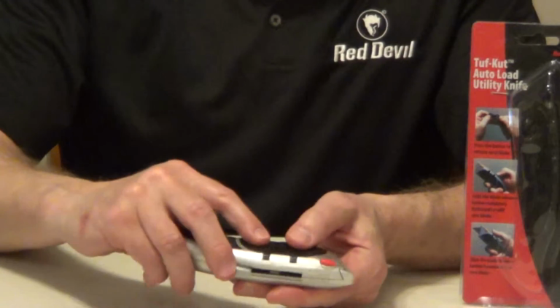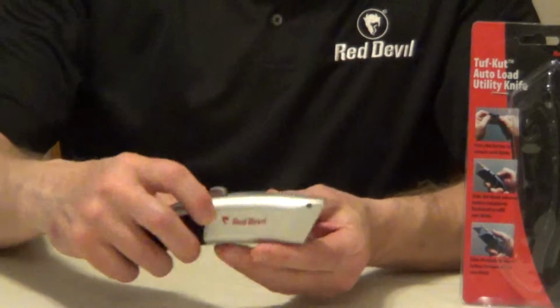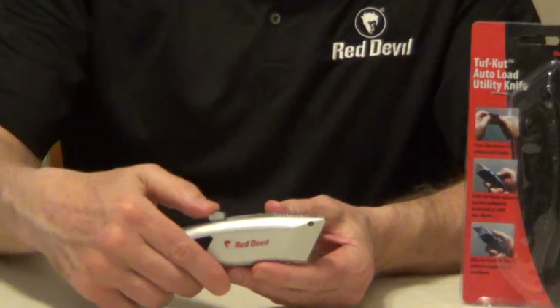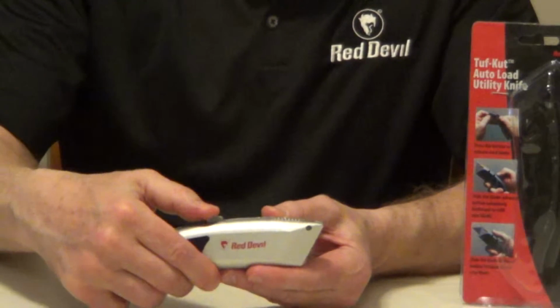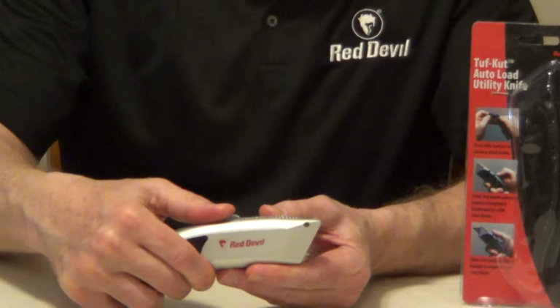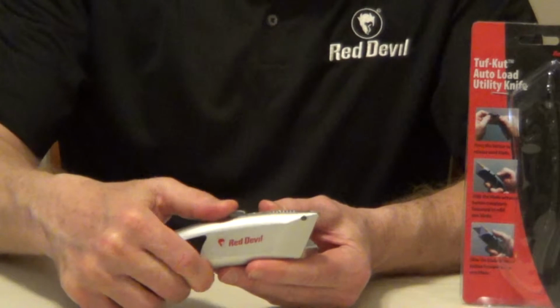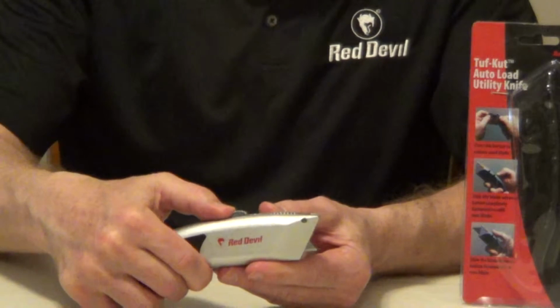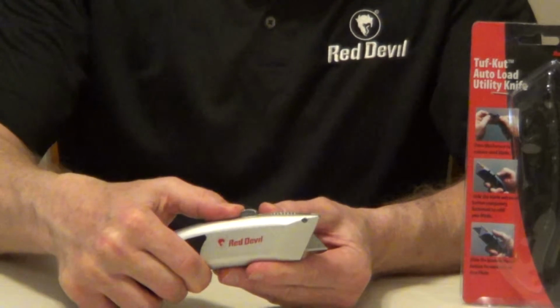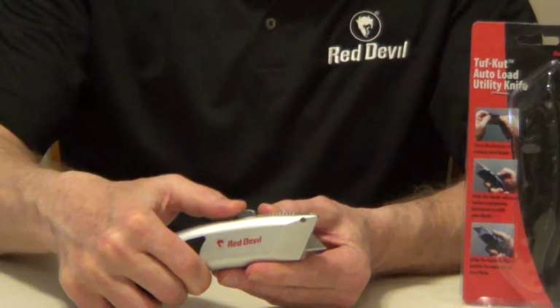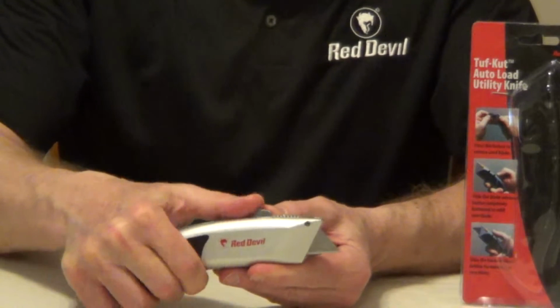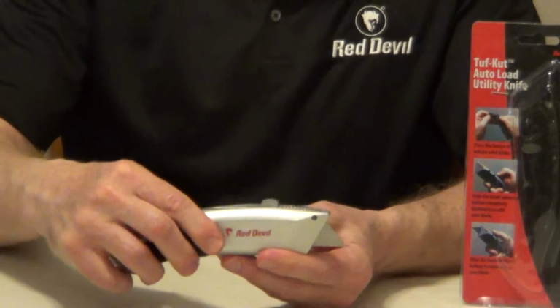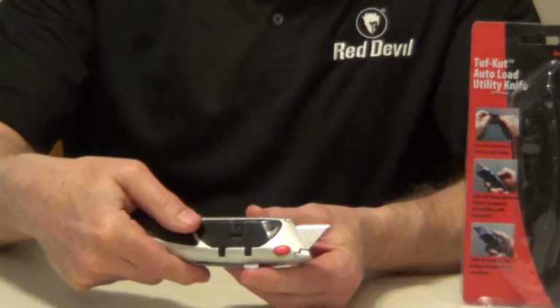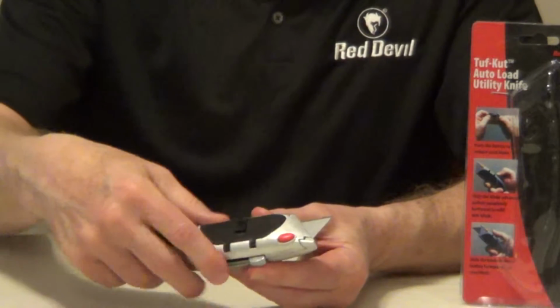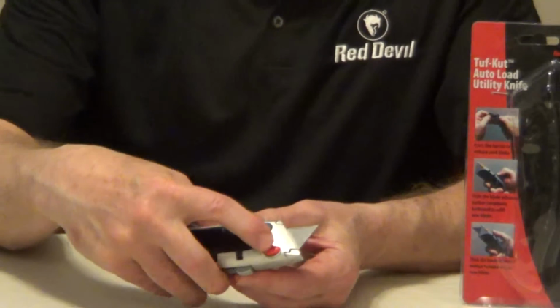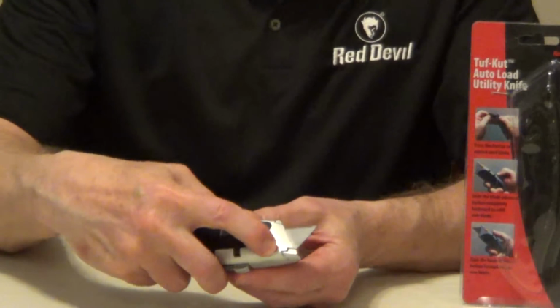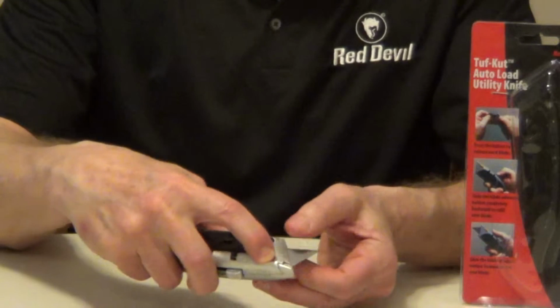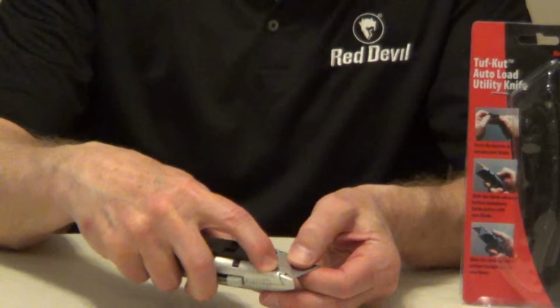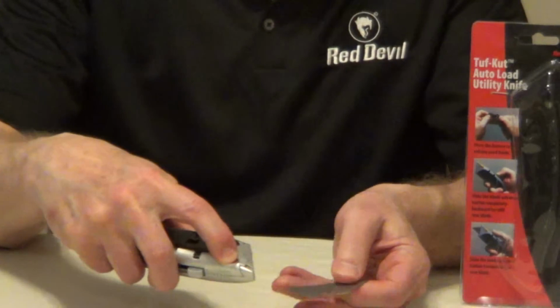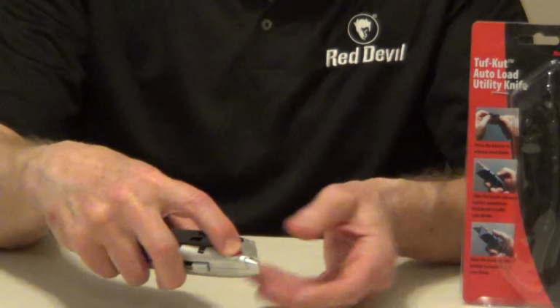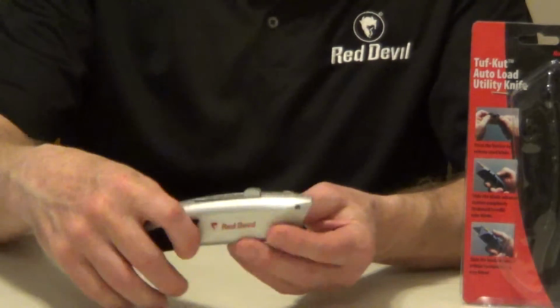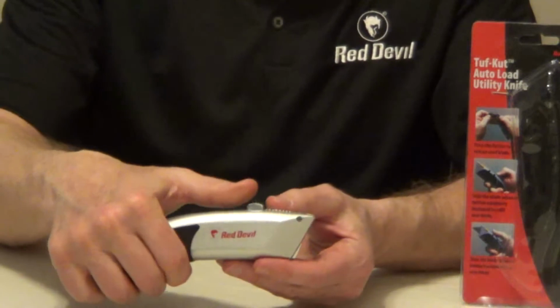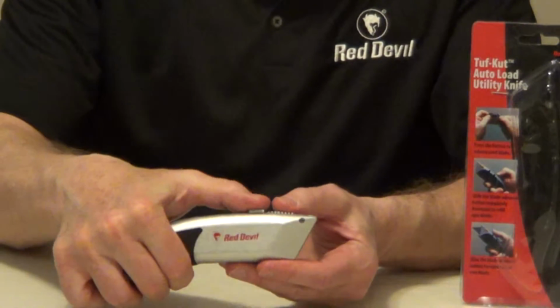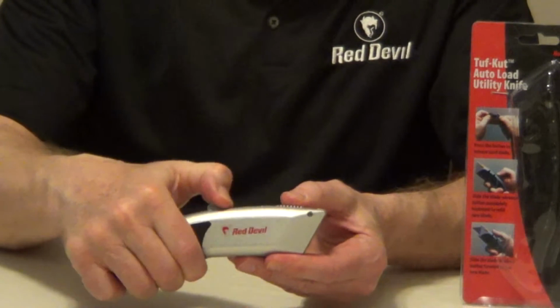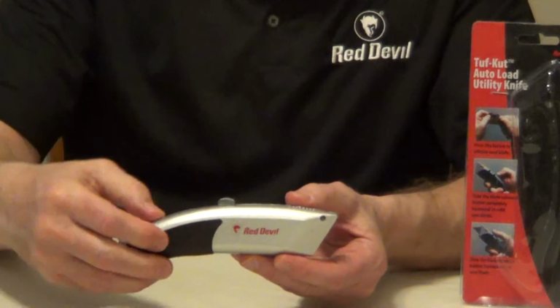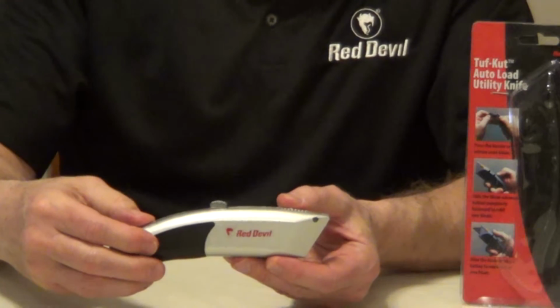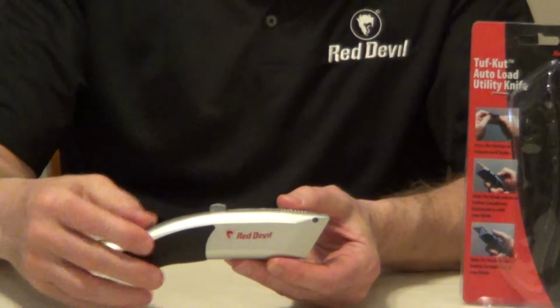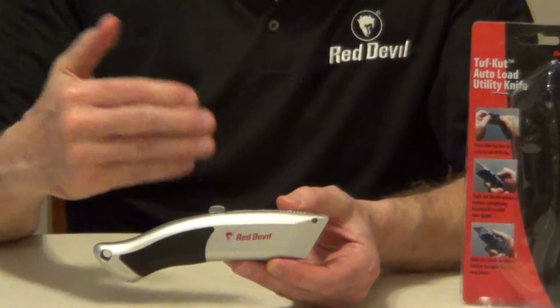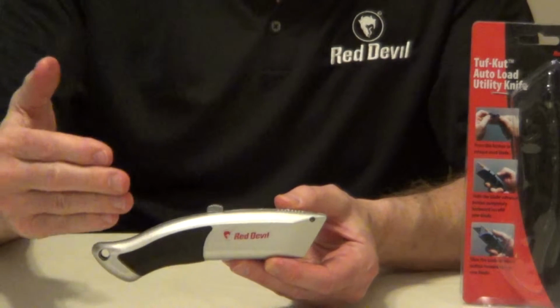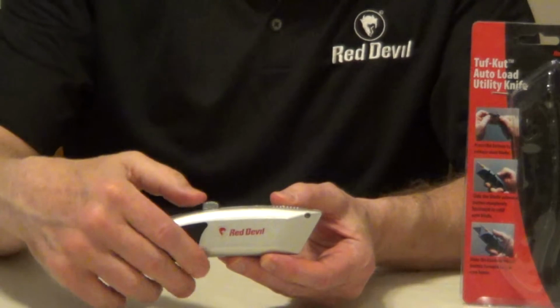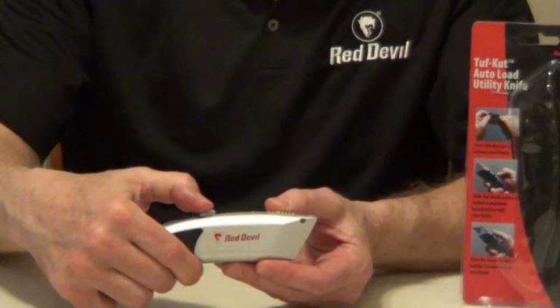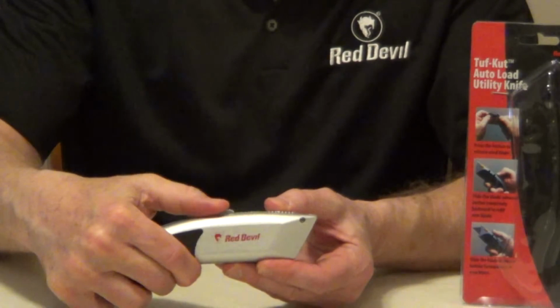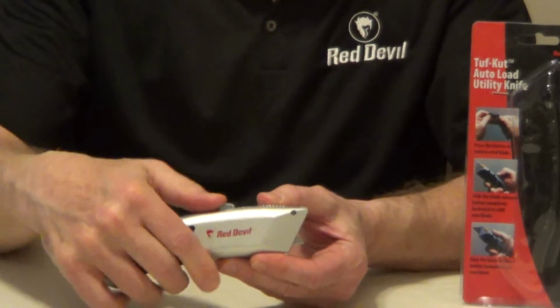There are three different settings for the blade itself for precise cutting. To exchange the blade, just press in this quick release button, pull out the old blade, then pull back your thumb slide and it's automatically going to load a new blade for you.